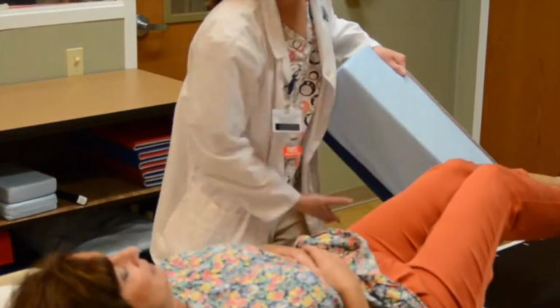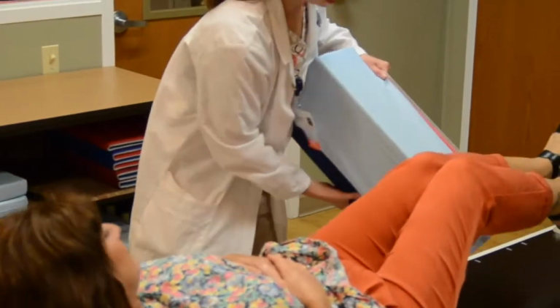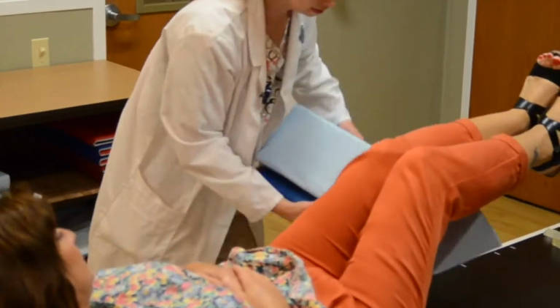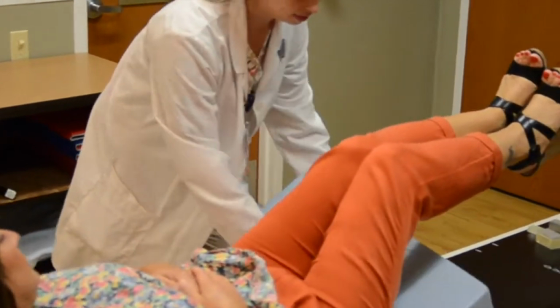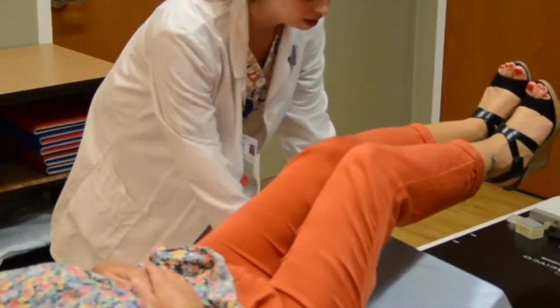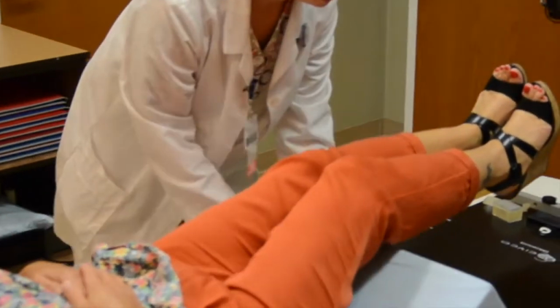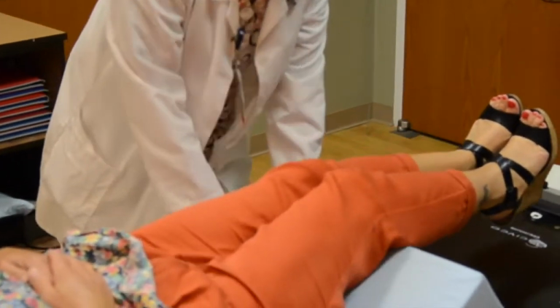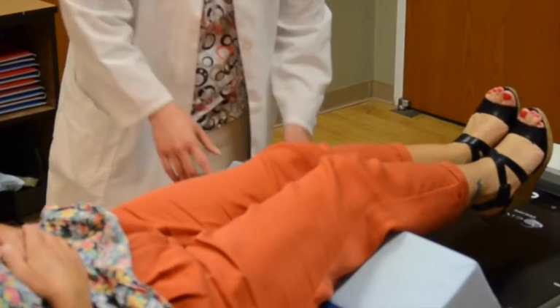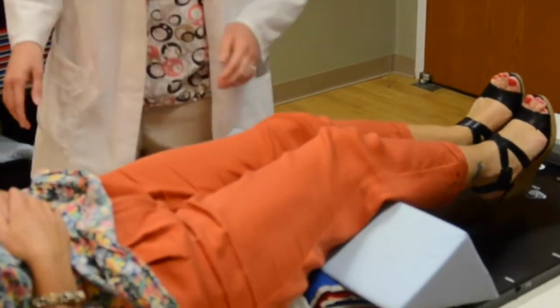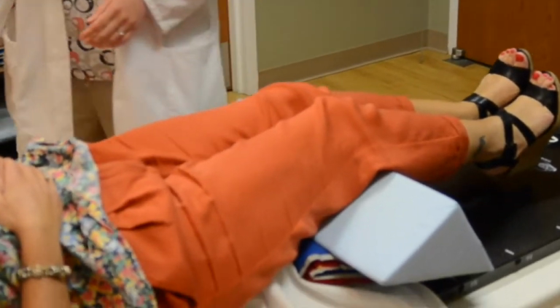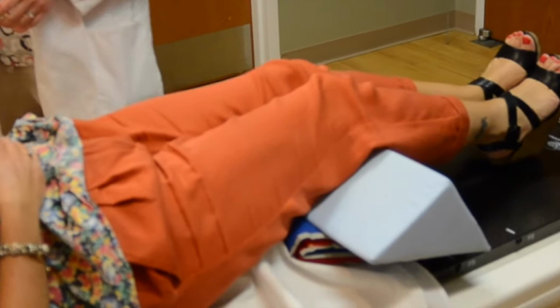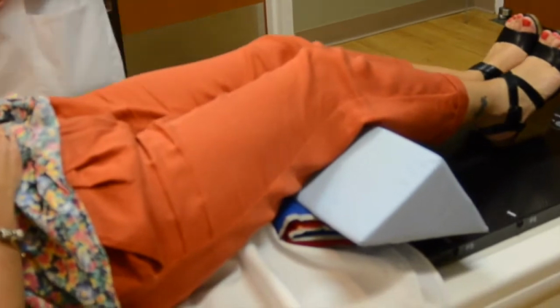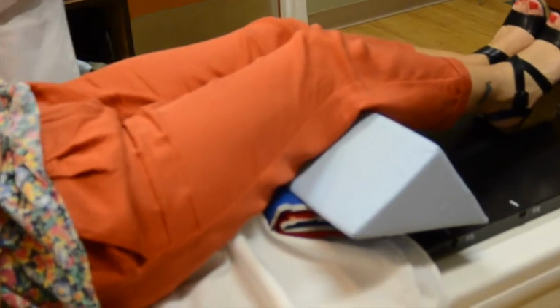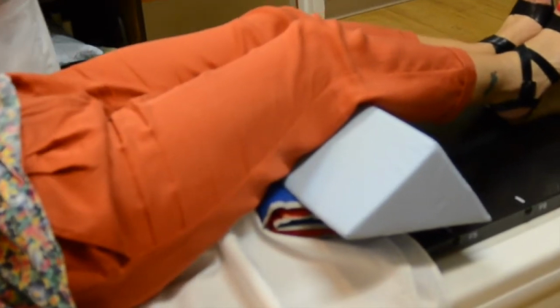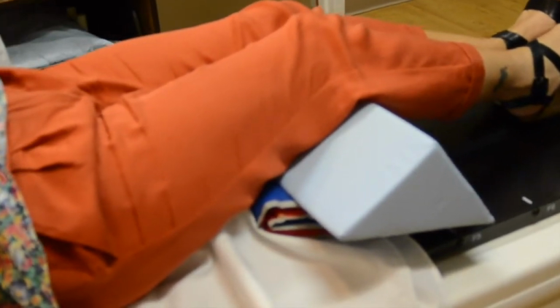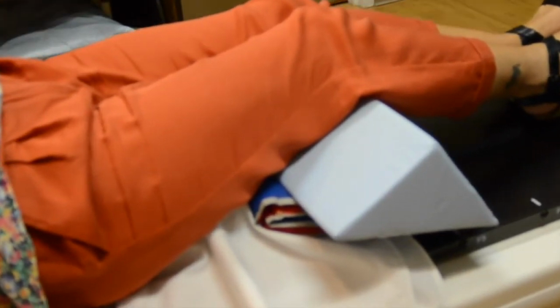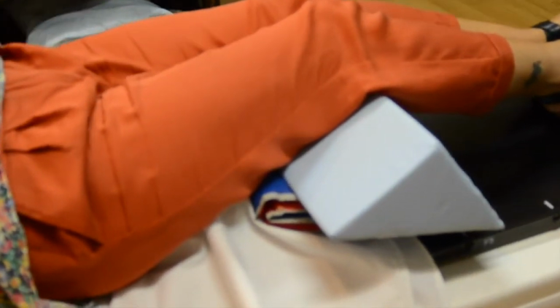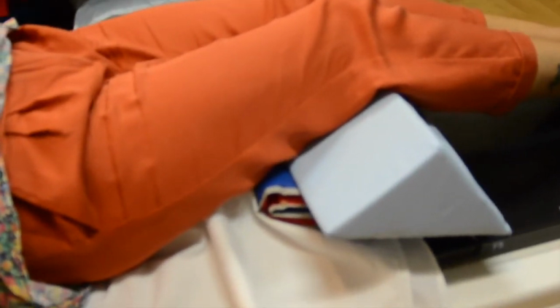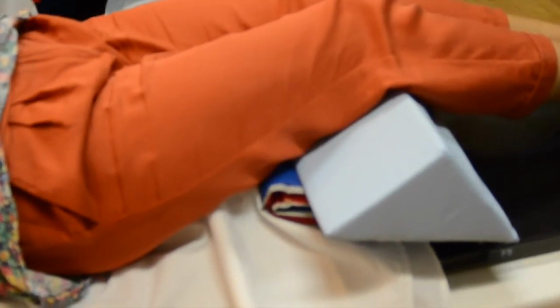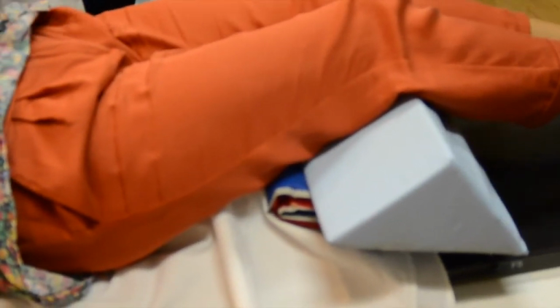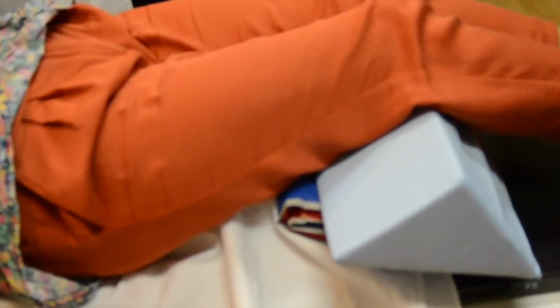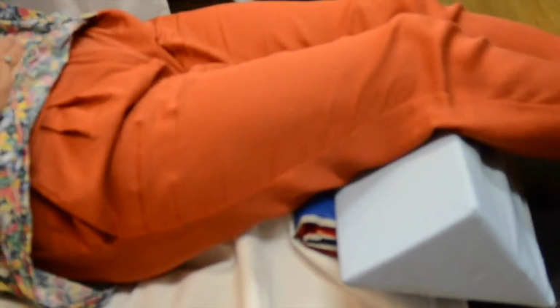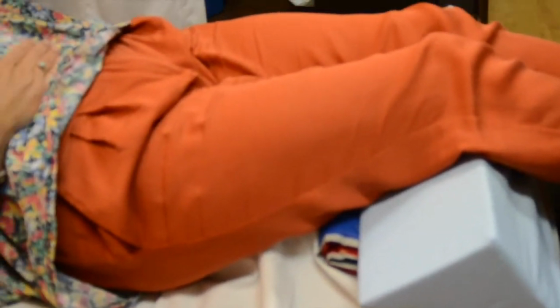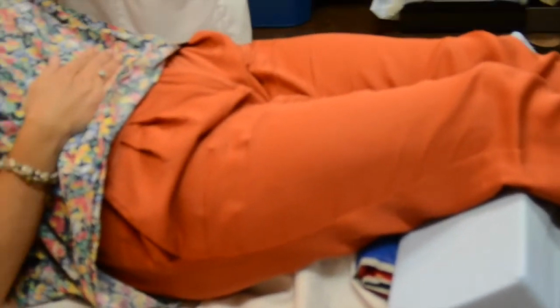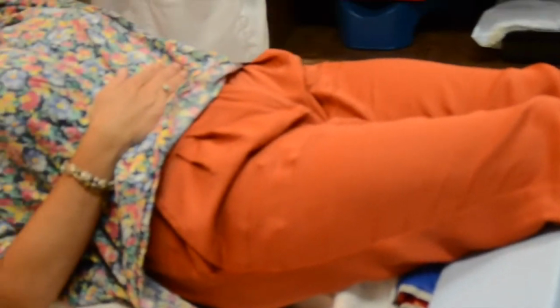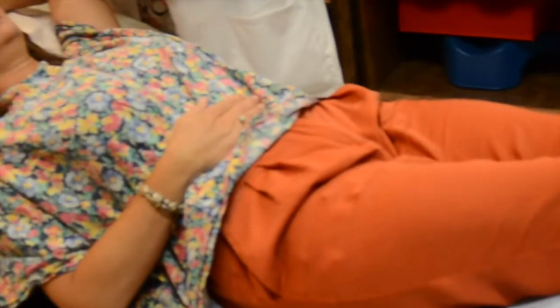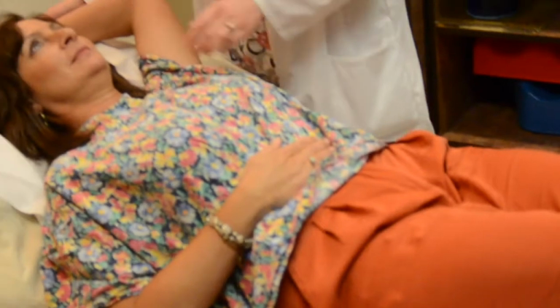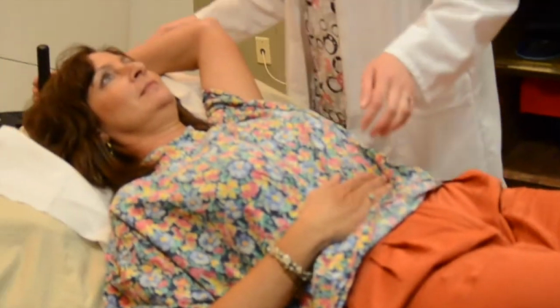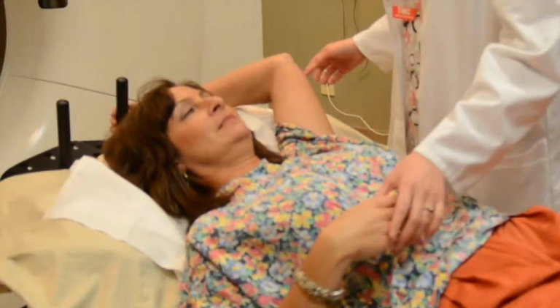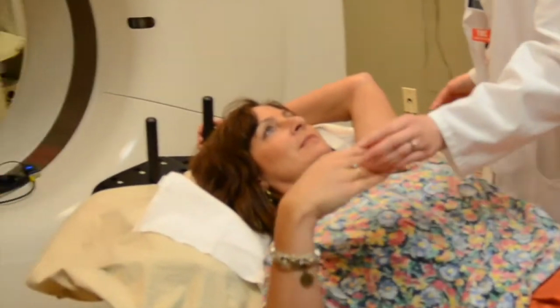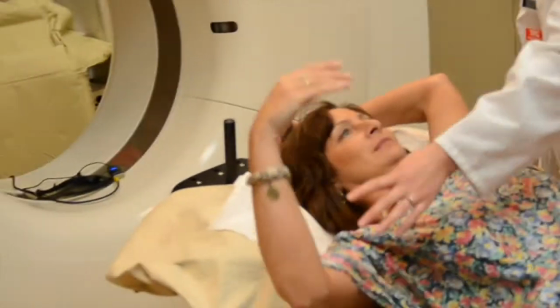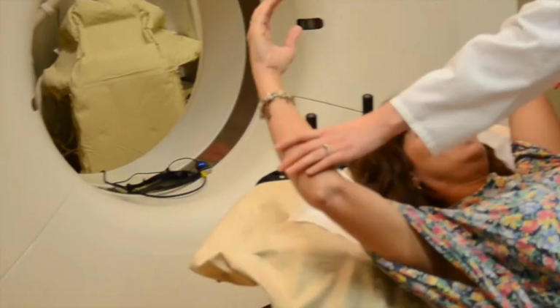You will encounter some of the same equipment during the imaging process and during your radiation therapy. We will do our best to accommodate you and make you as comfortable as possible. We always make sure that you have a cushion placed under your knees to relieve any pressure you may feel in your lower back.